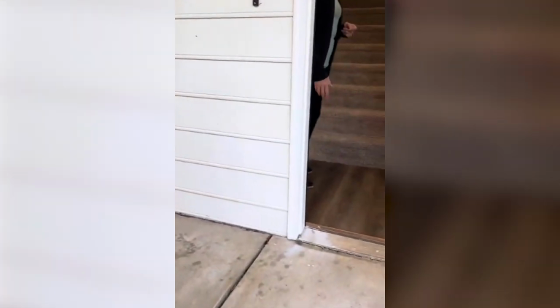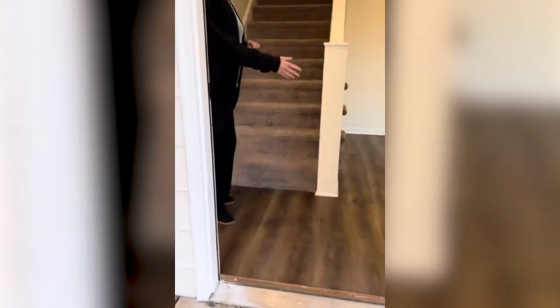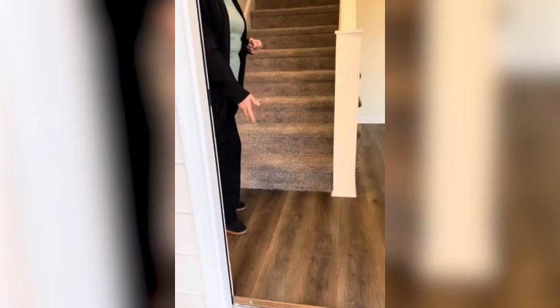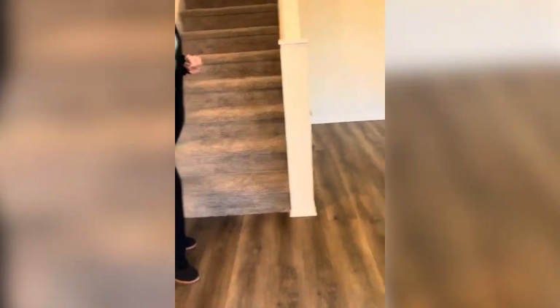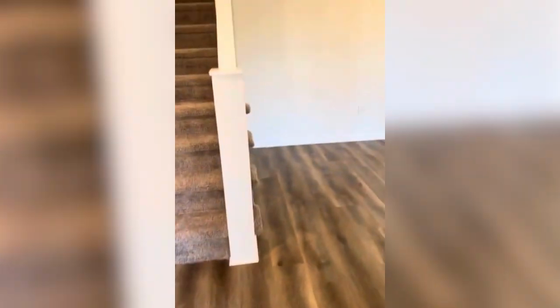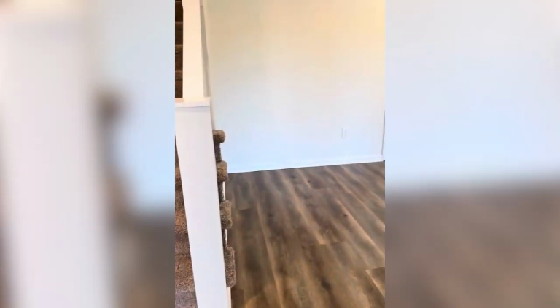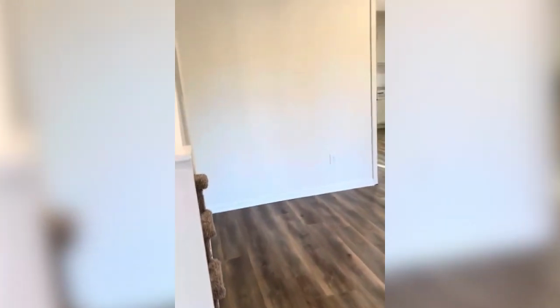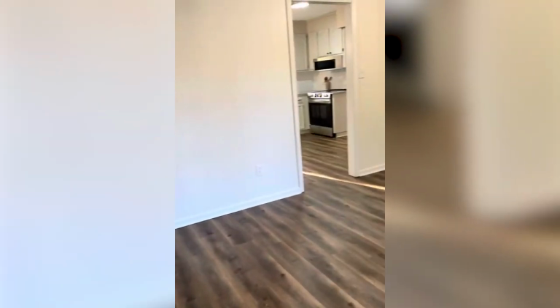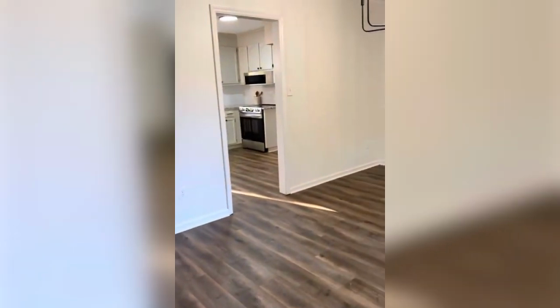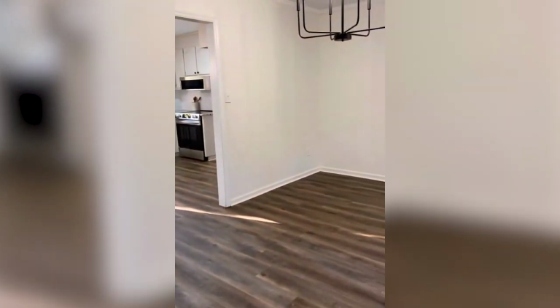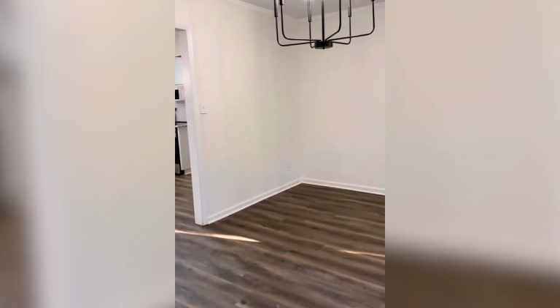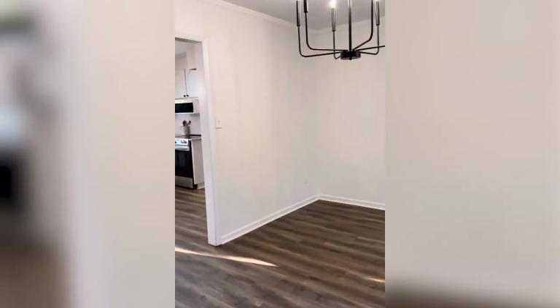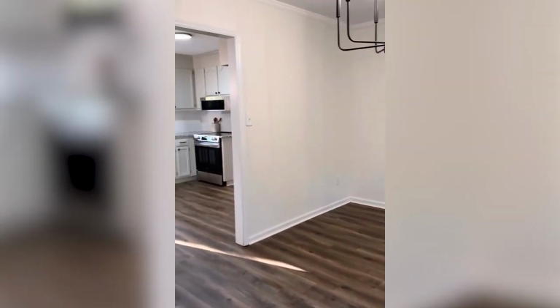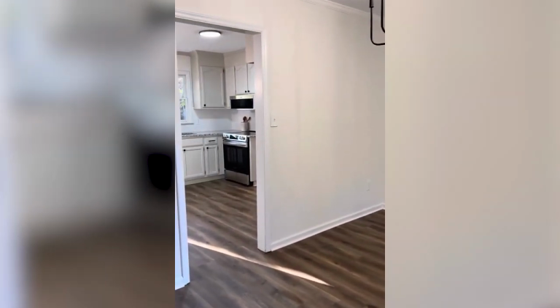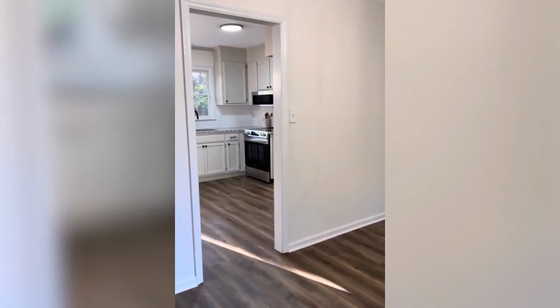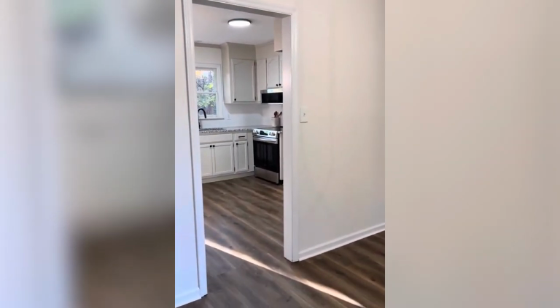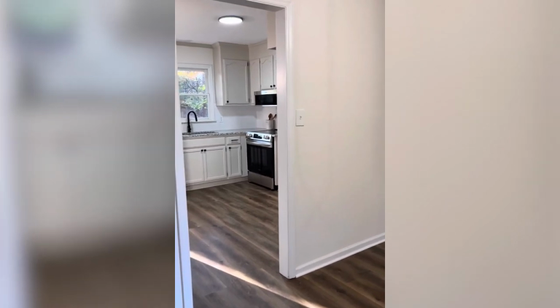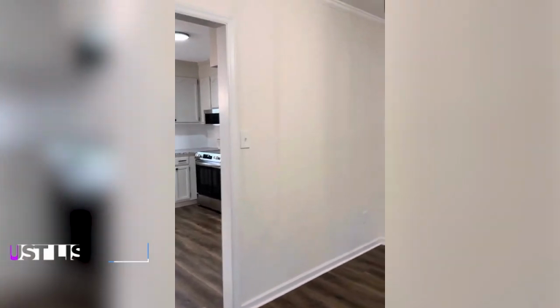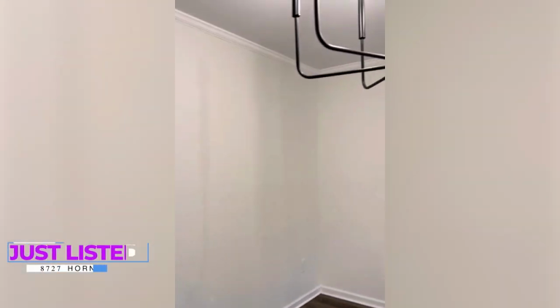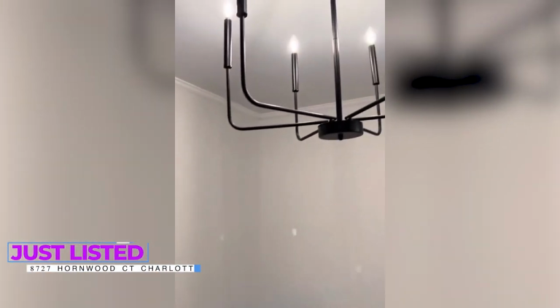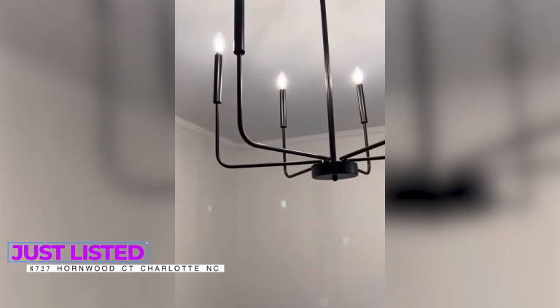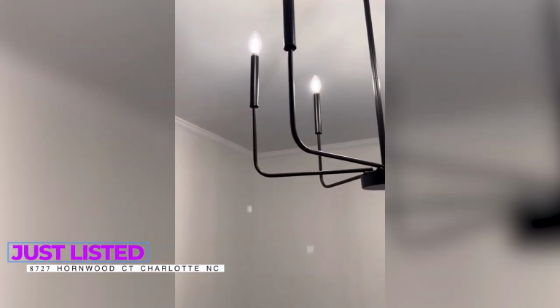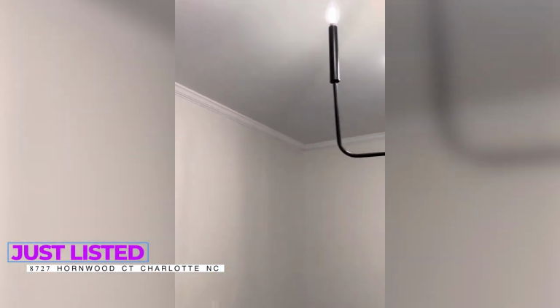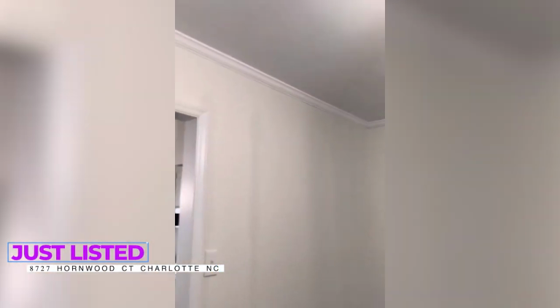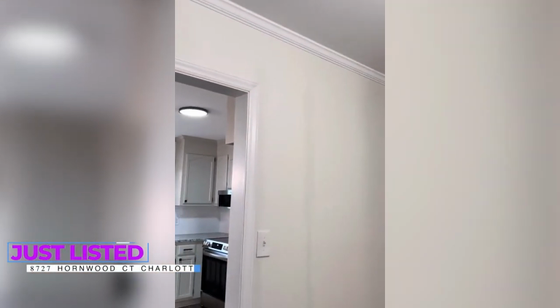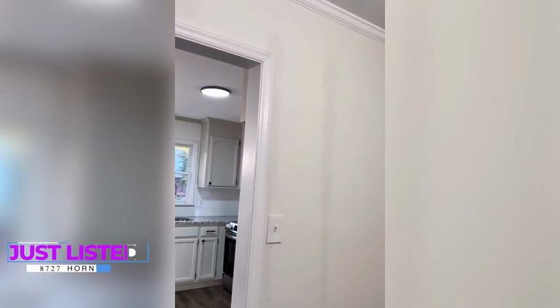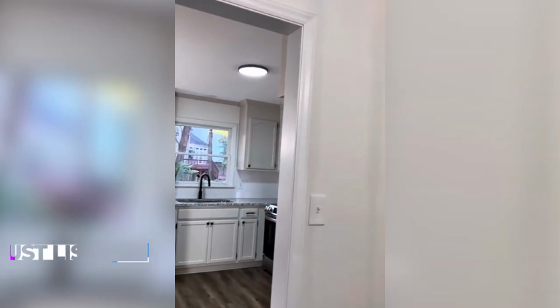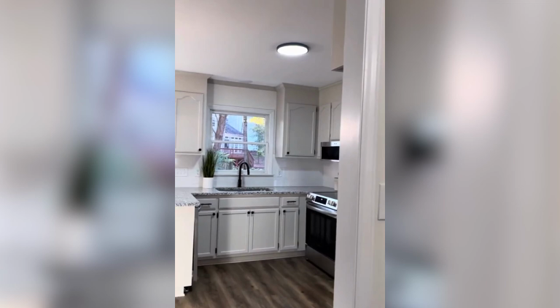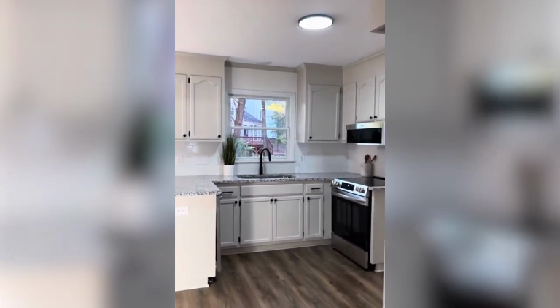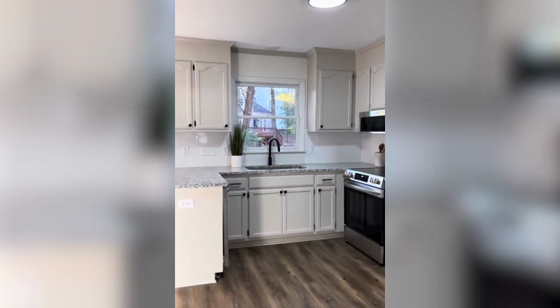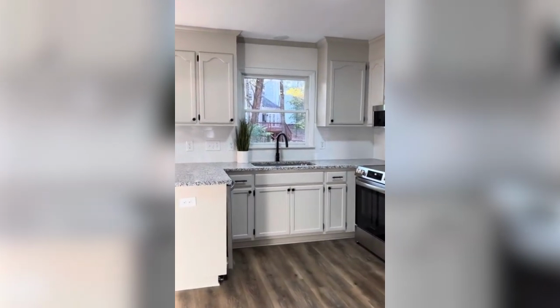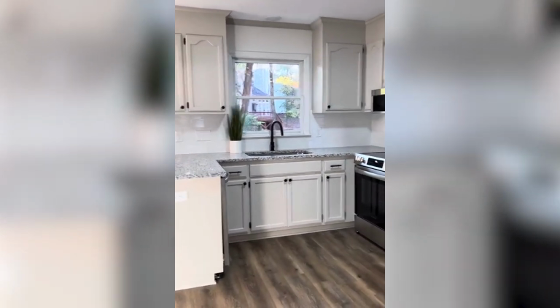We have luxury vinyl plank flooring throughout the first floor and all the bathrooms. We're looking at the dining room with new fixtures — there are all new light fixtures throughout, door fixtures, and plumbing fixtures.